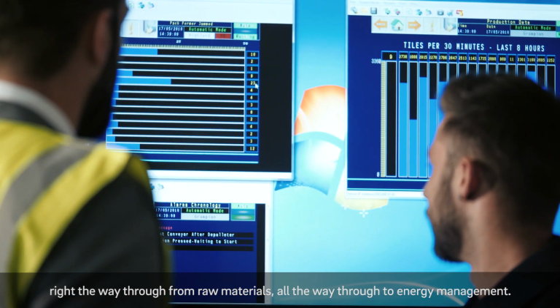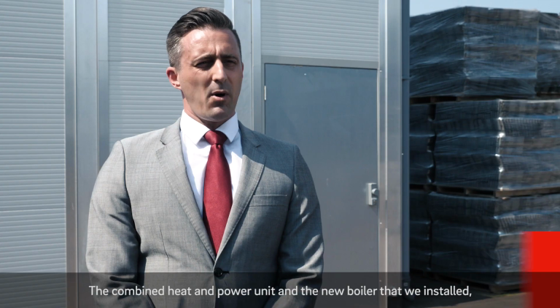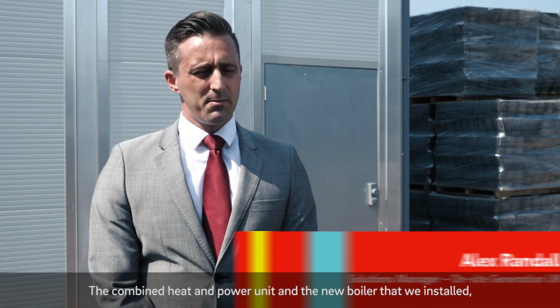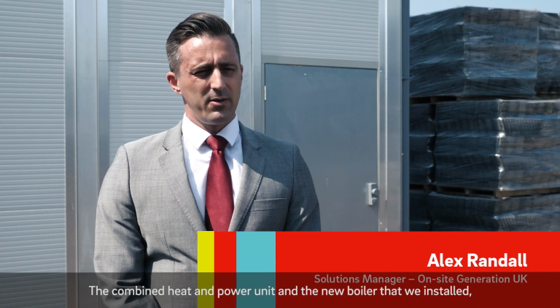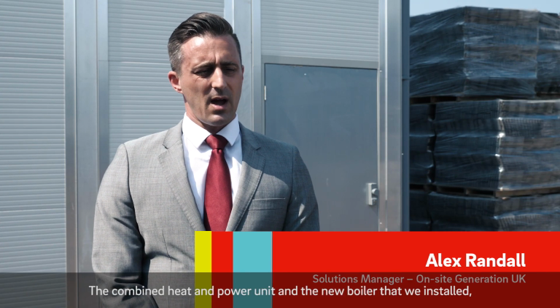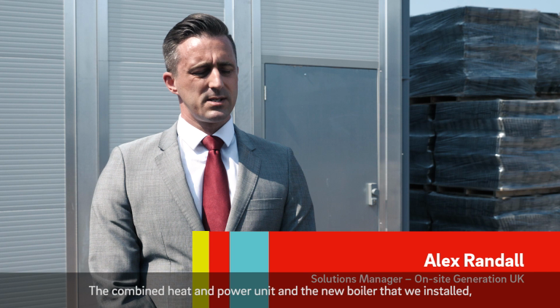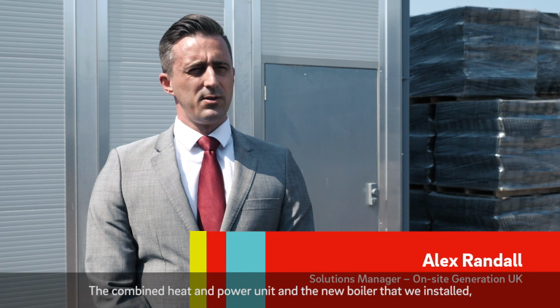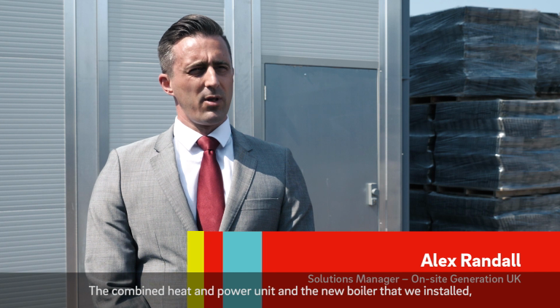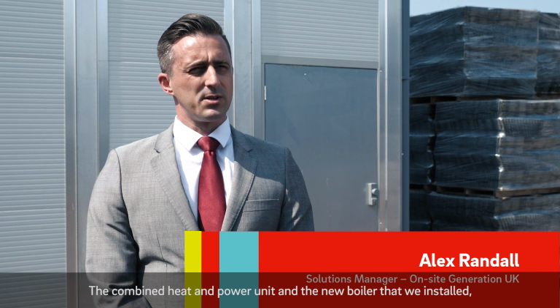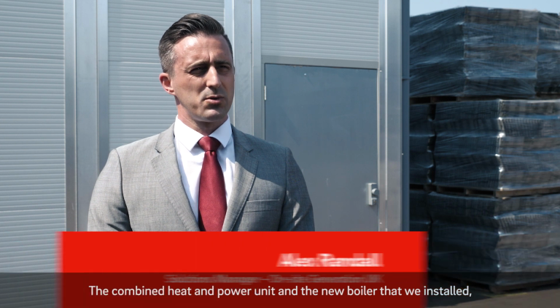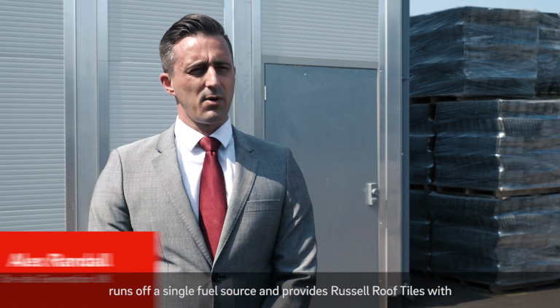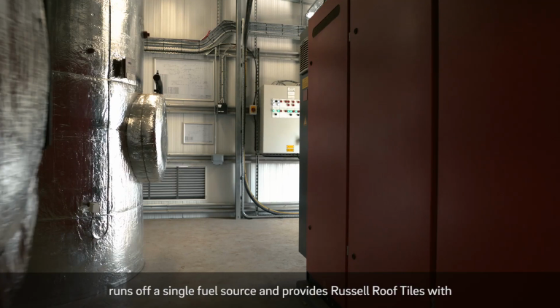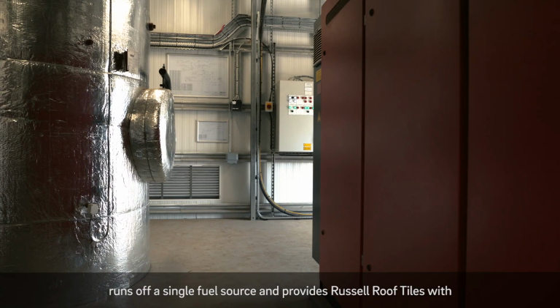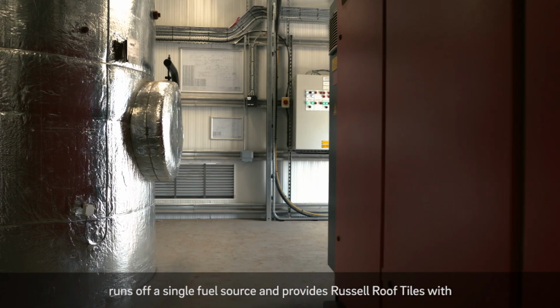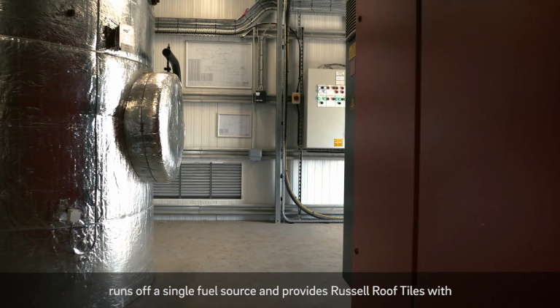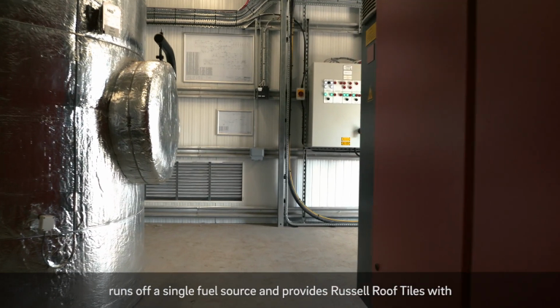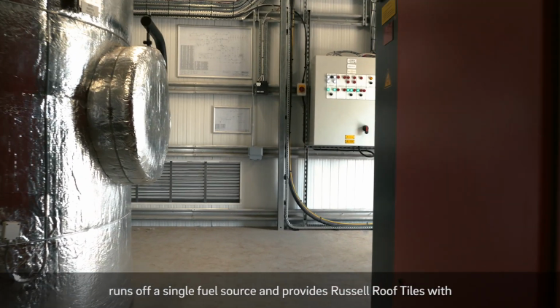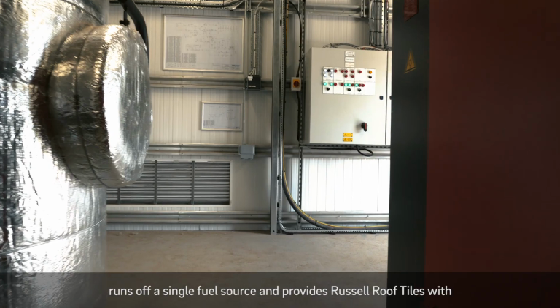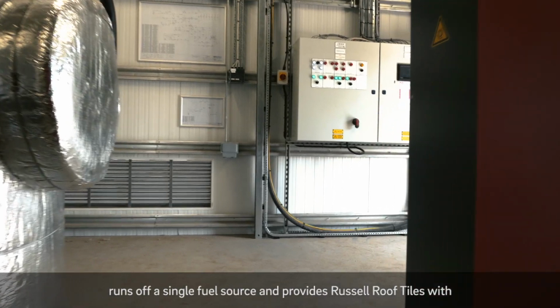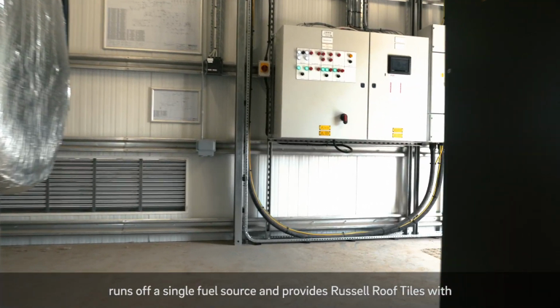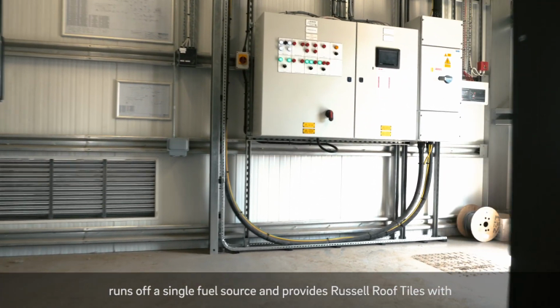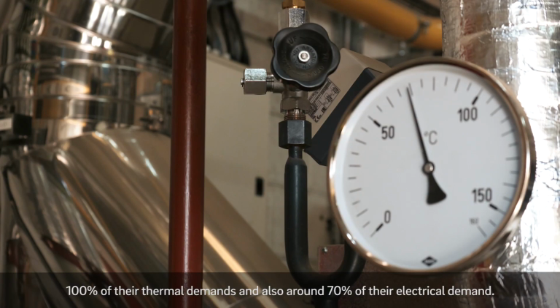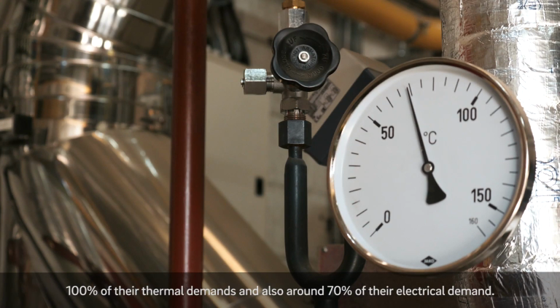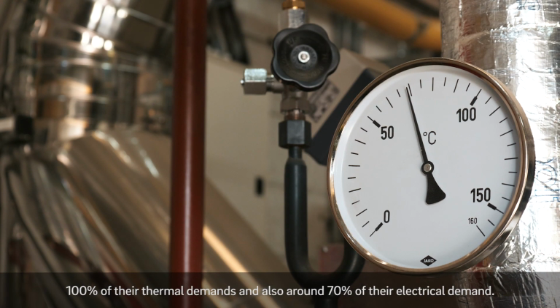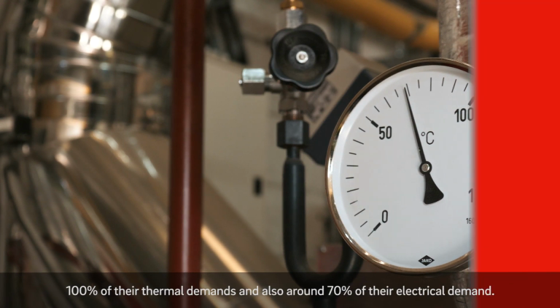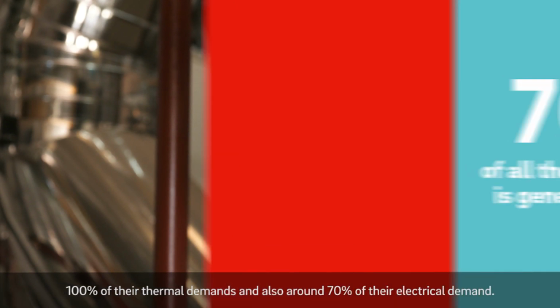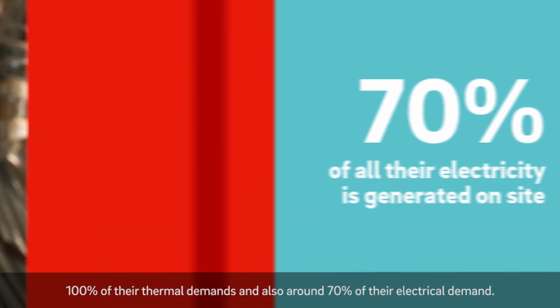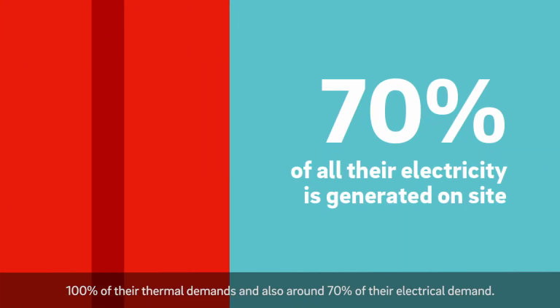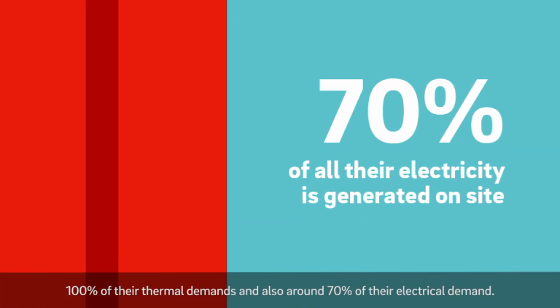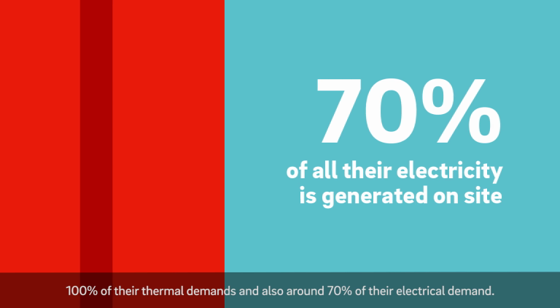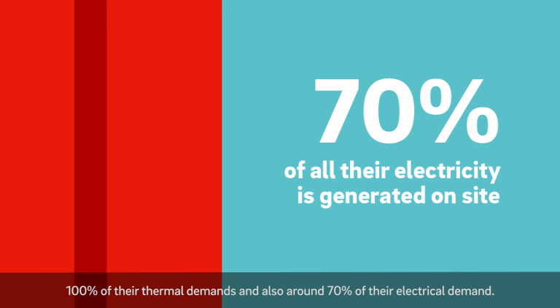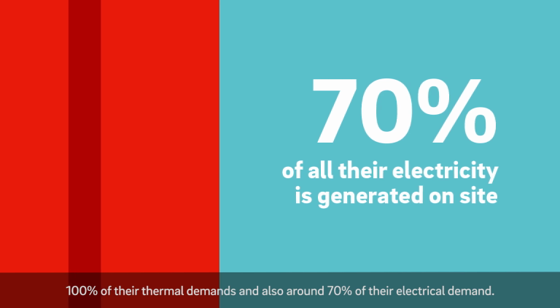The combined heat and power unit and the new boiler that we installed runs off a single fuel source and provides Russell Roof Tiles with 100% of their thermal demands and also around 70% of their electrical demand.